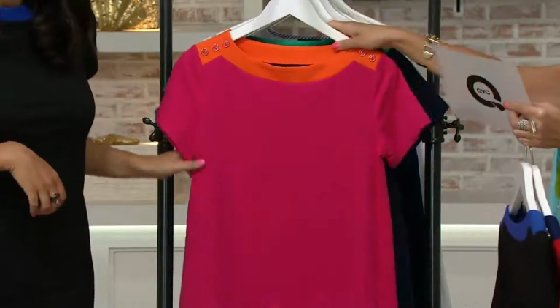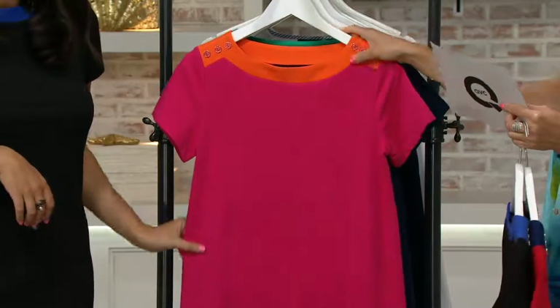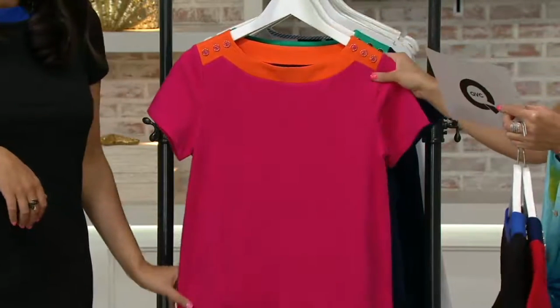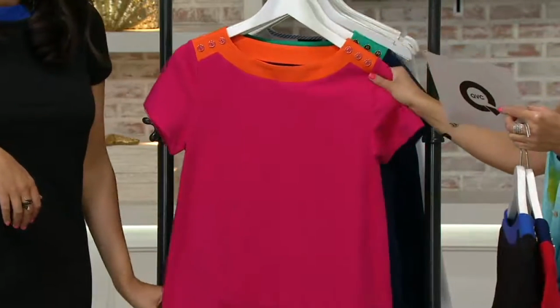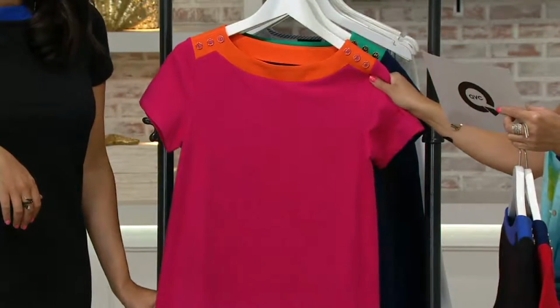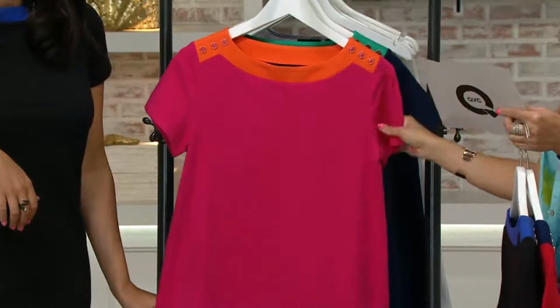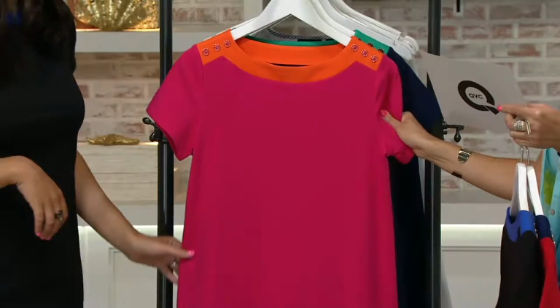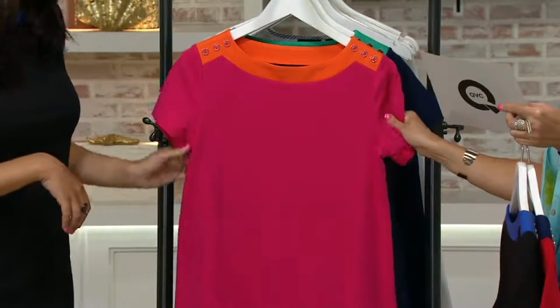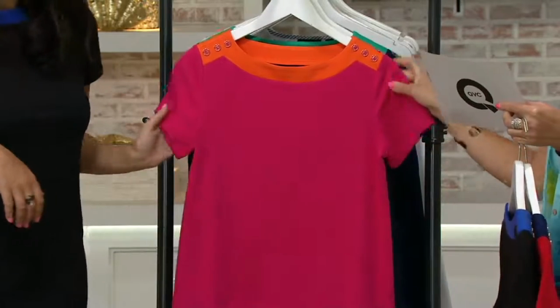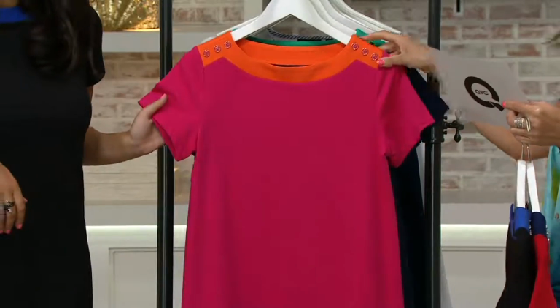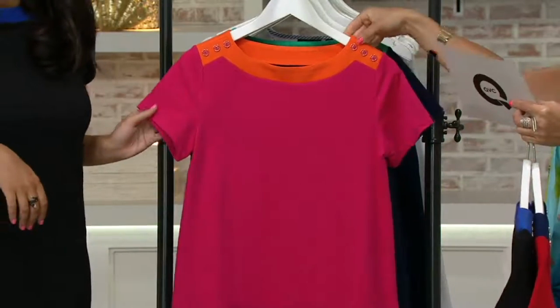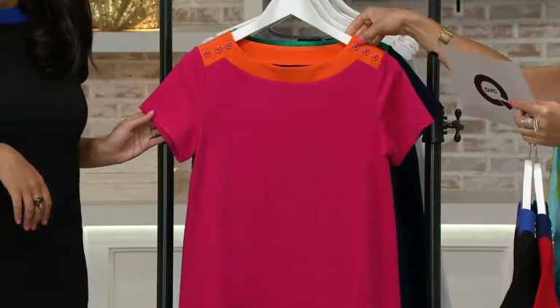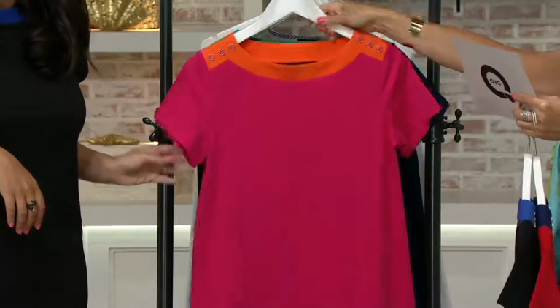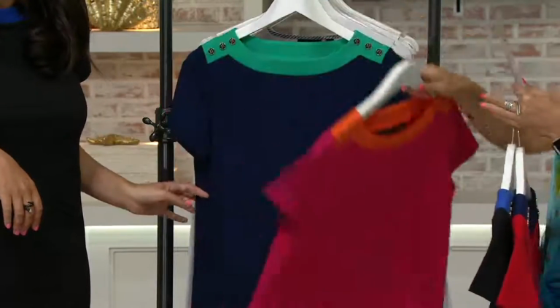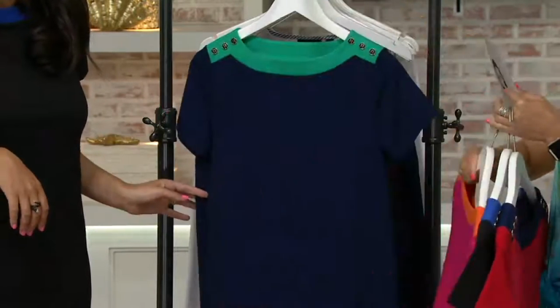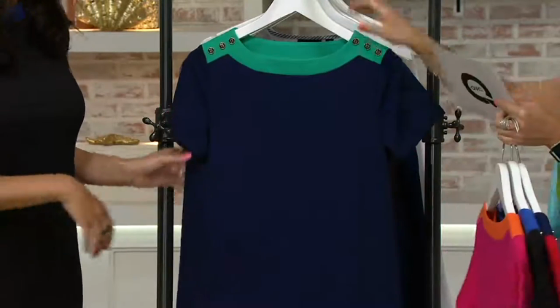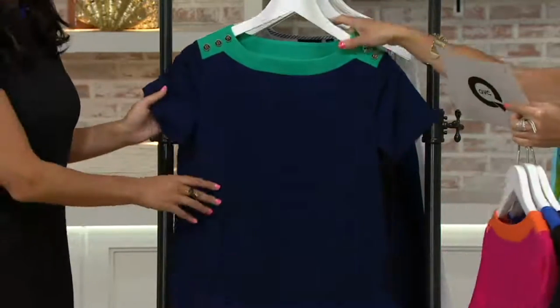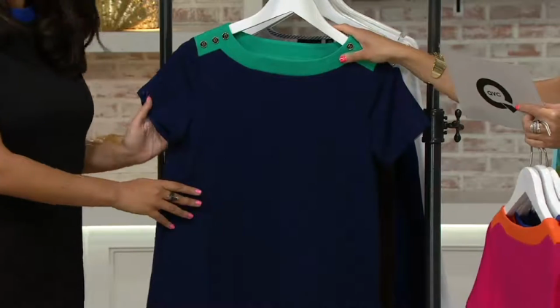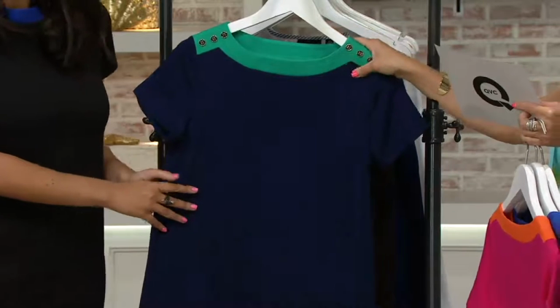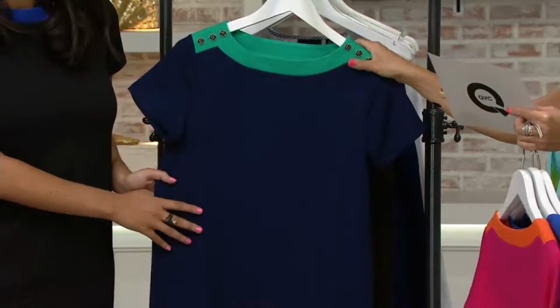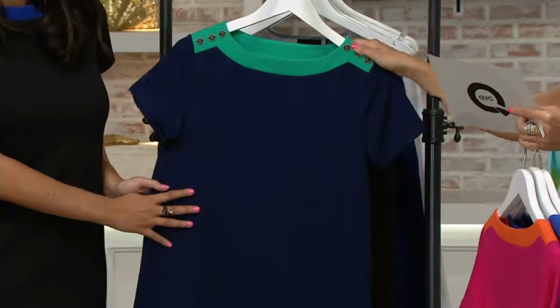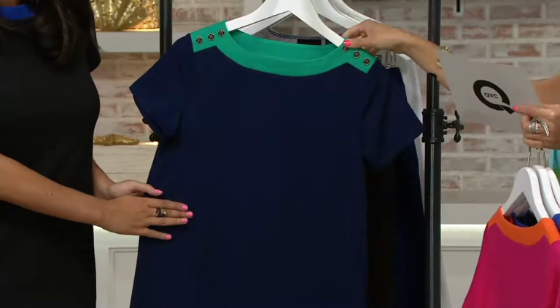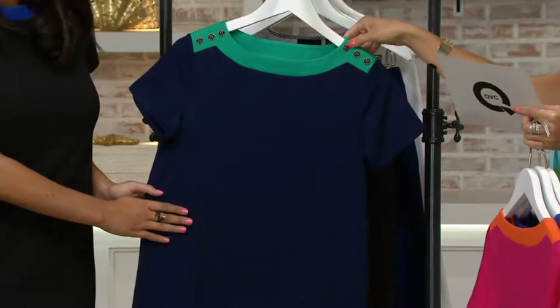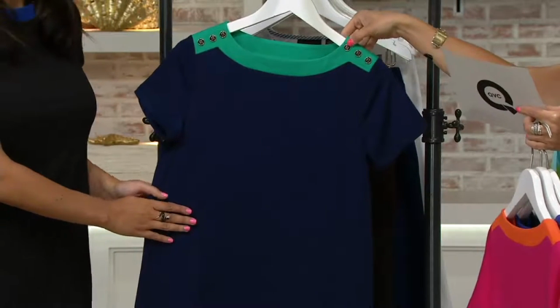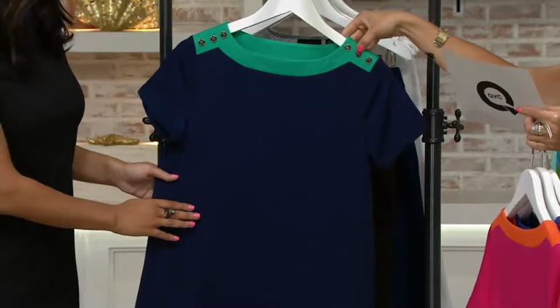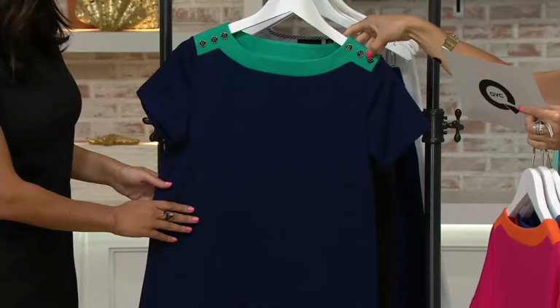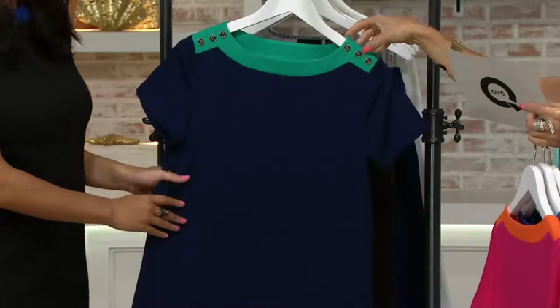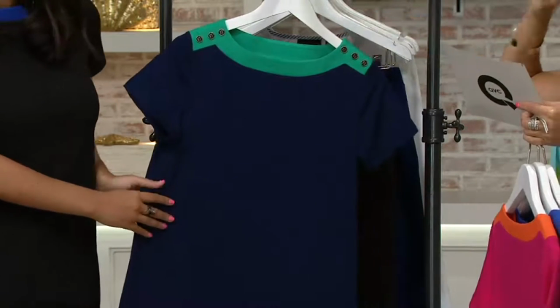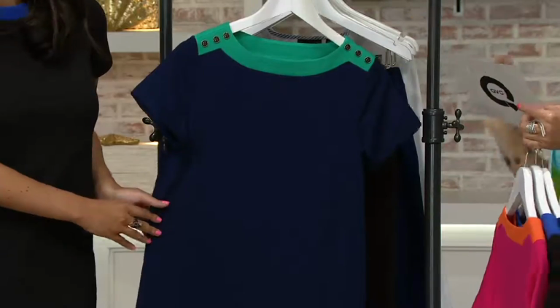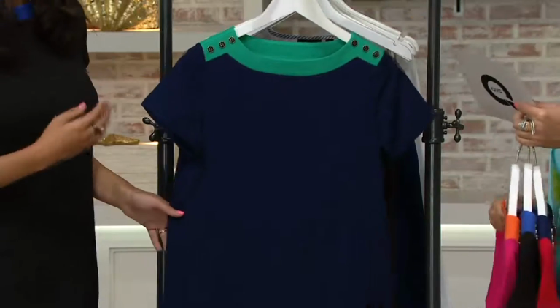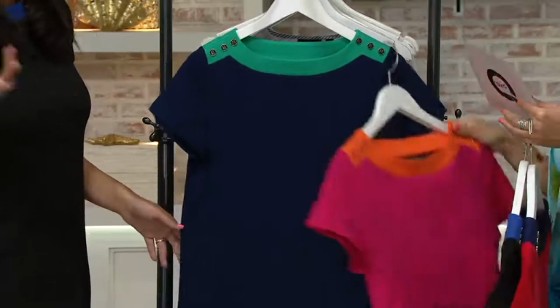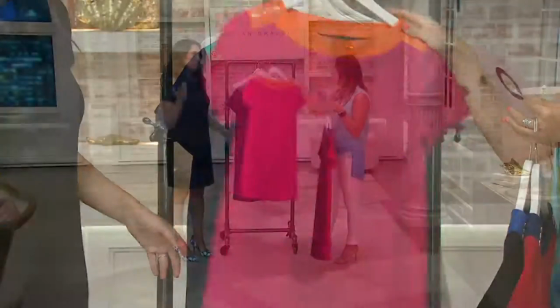Pink and orange, extra small through 3X, and then you have the pink button there. Gorgeous. Navy and green, extra extra small through 3X, and then you have navy buttons. You can't go wrong with any of these colors.